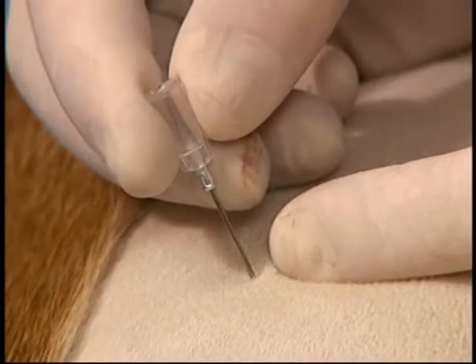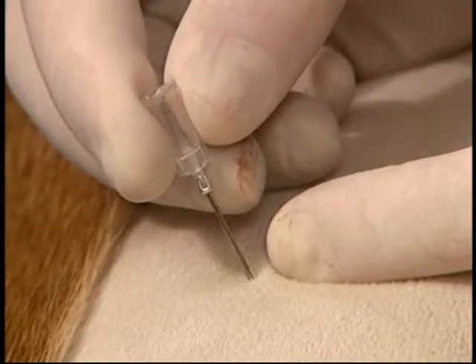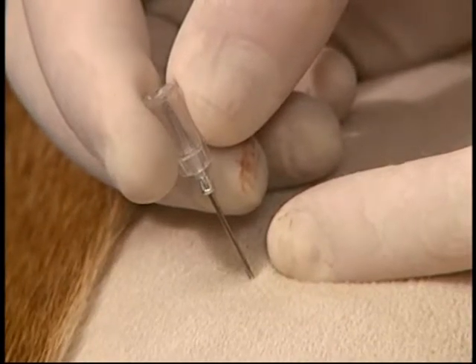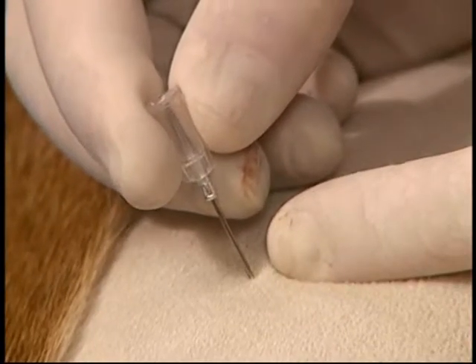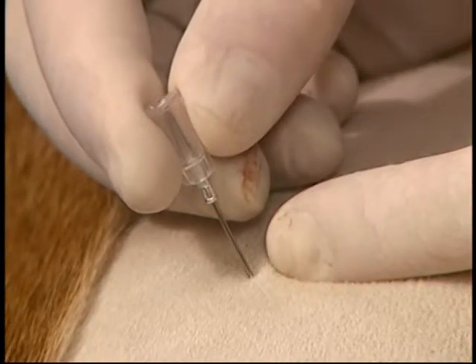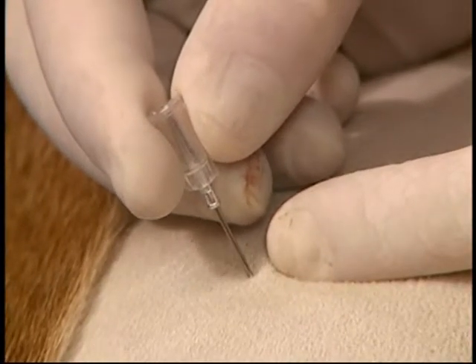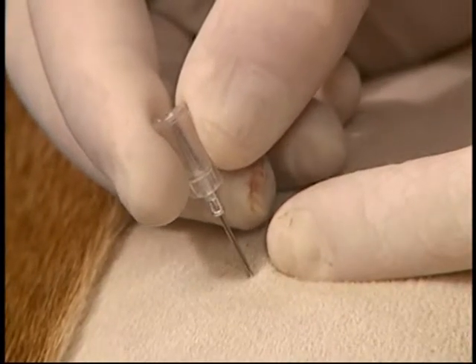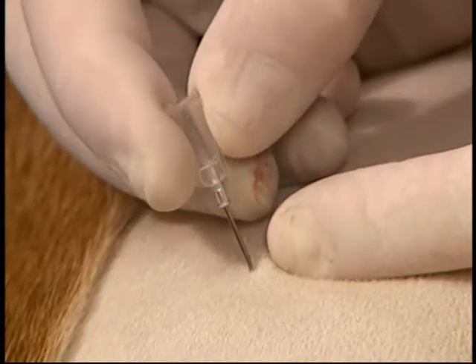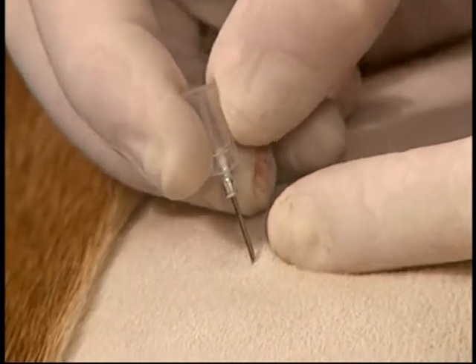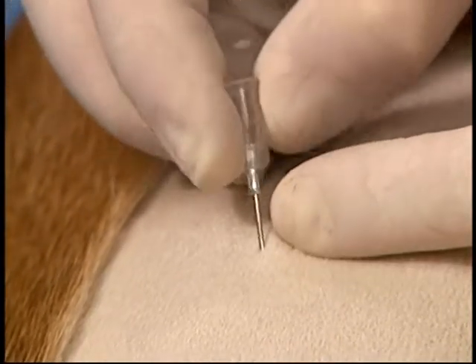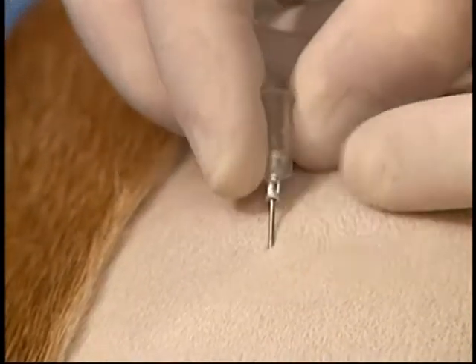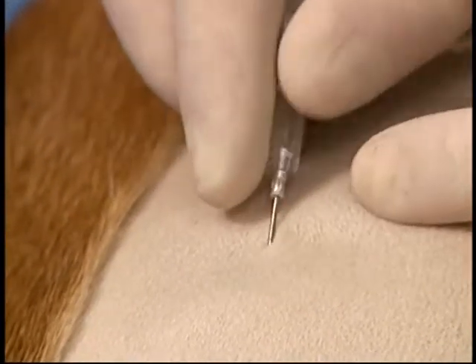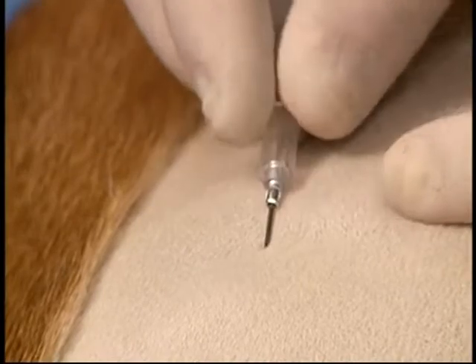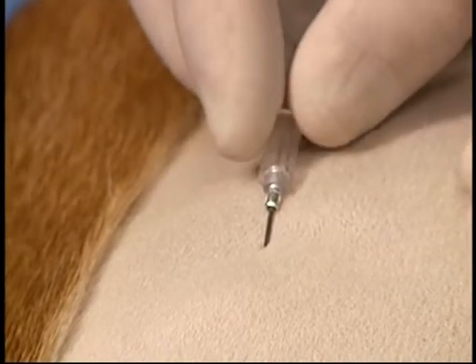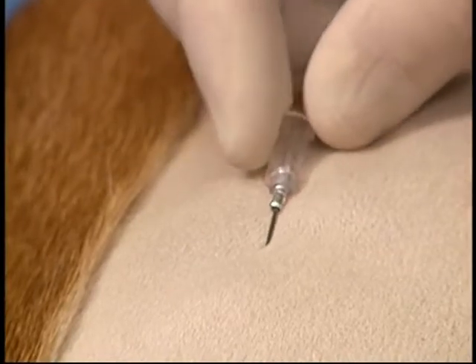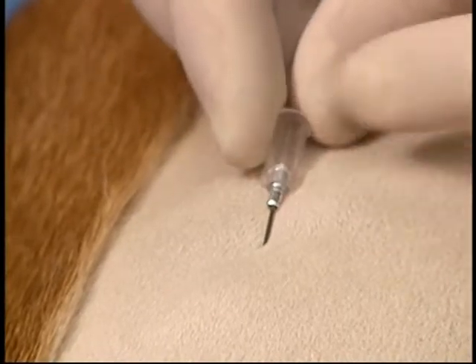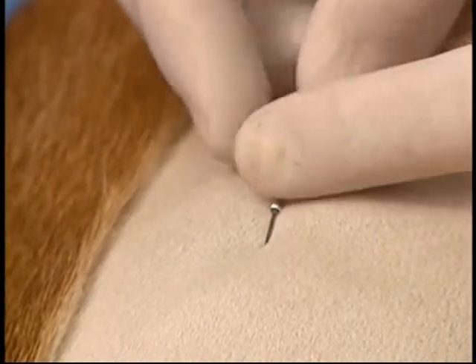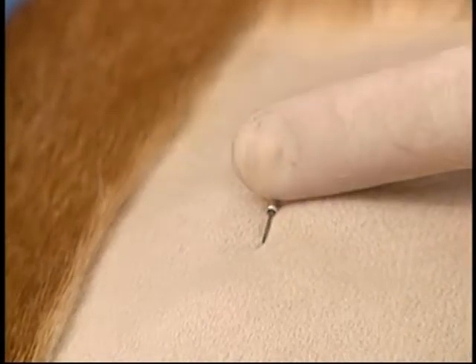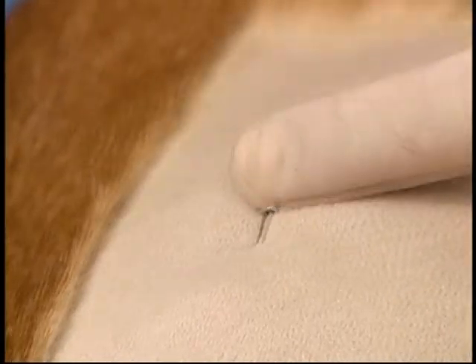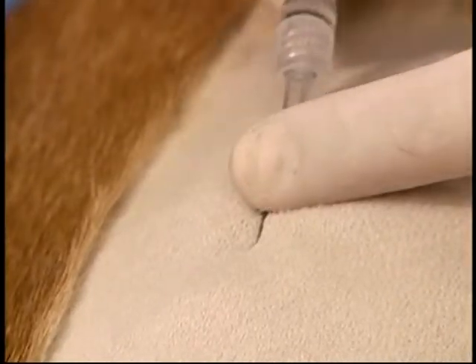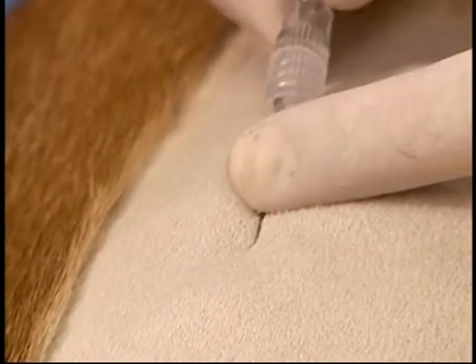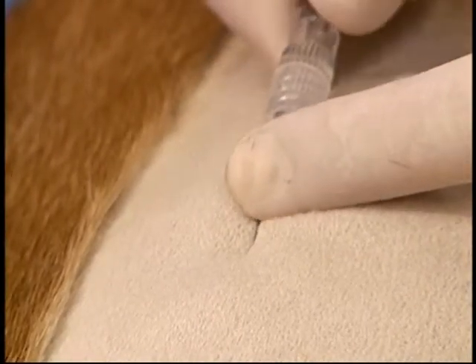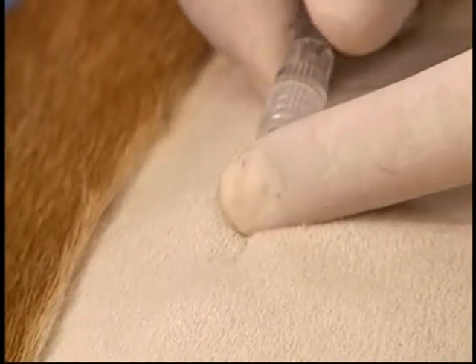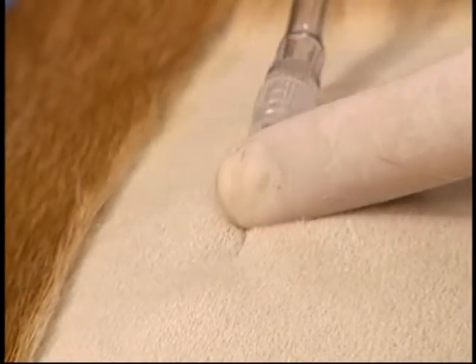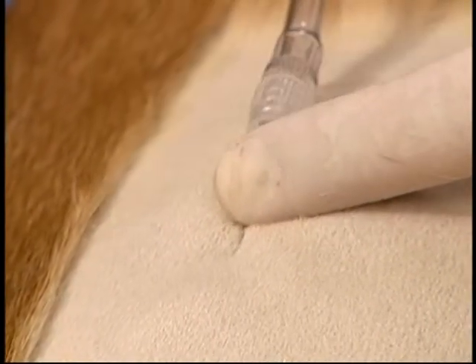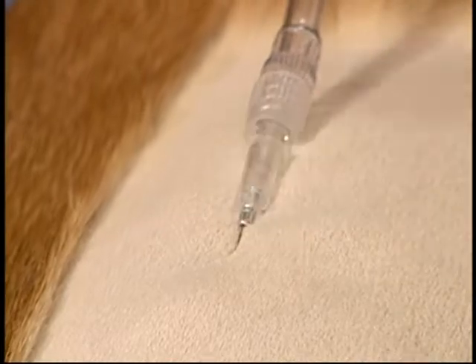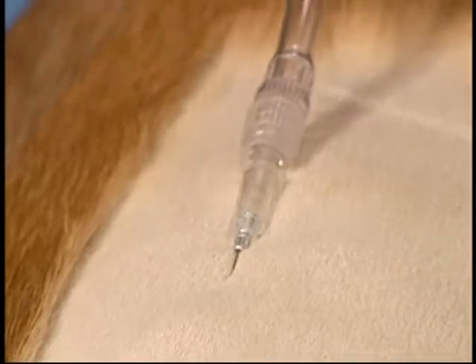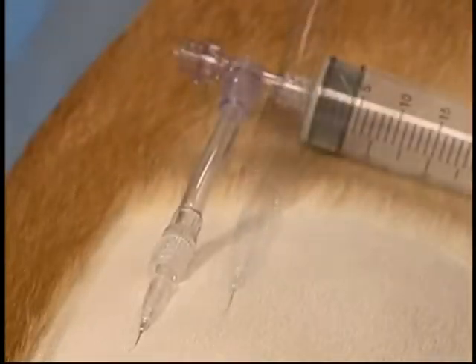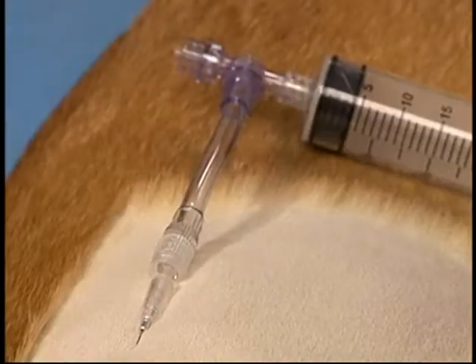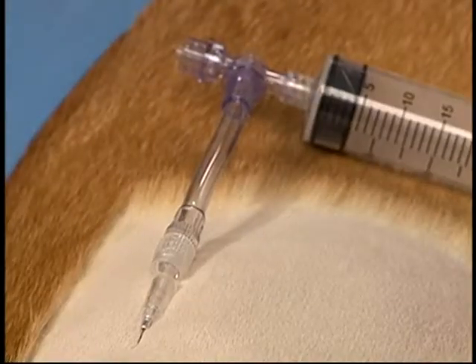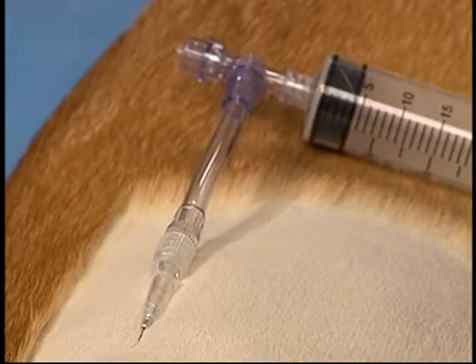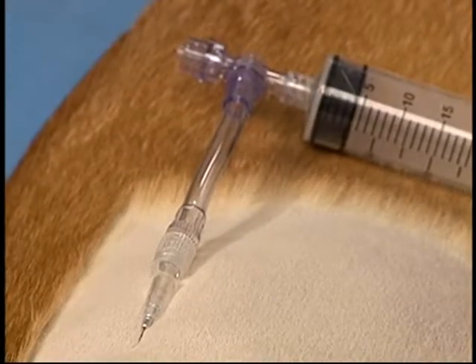Once the needle has penetrated into the pleural space it is advanced another two to three millimeters, and then tilted laterally to ensure that the bevel is outwards, so the needle will not insert into the lung as fluid and air is aspirated.